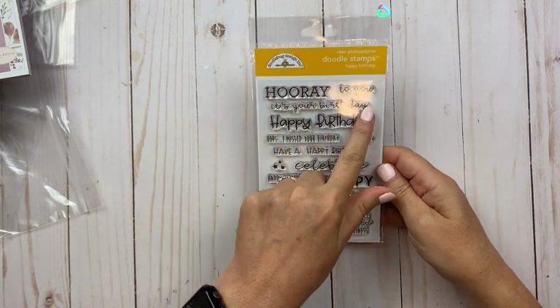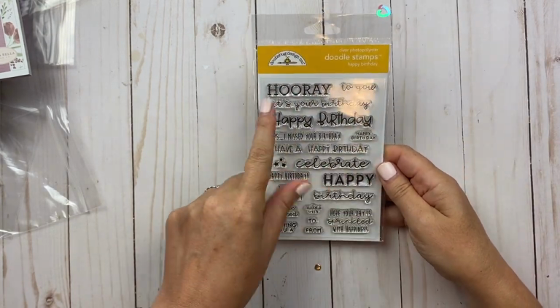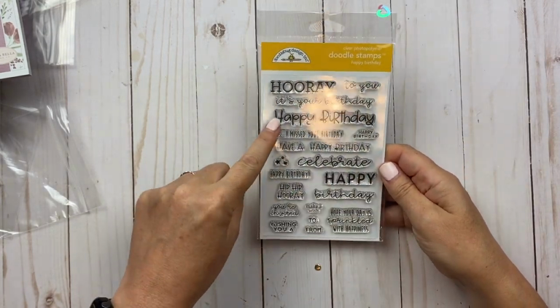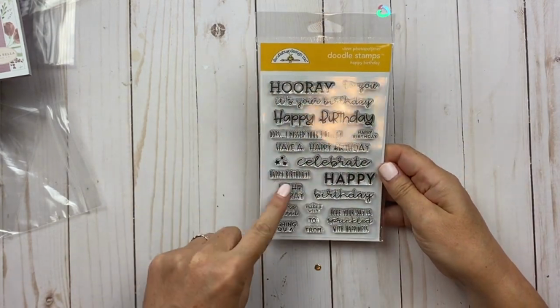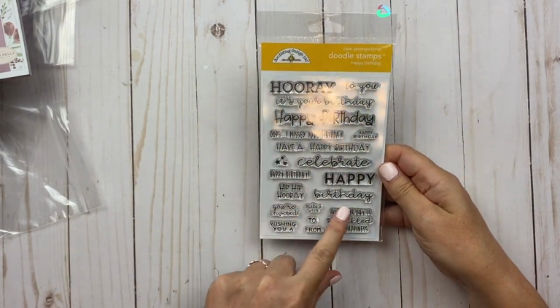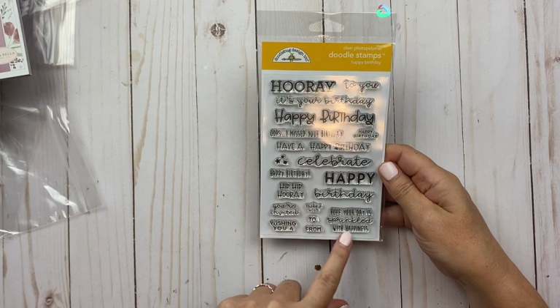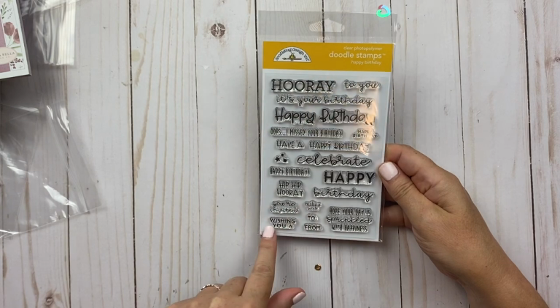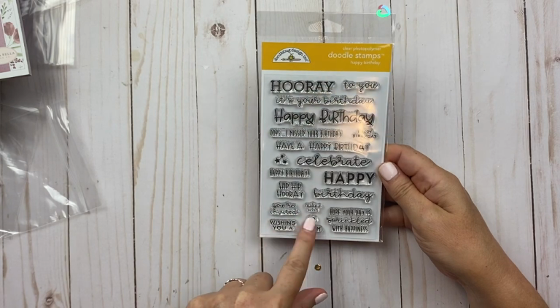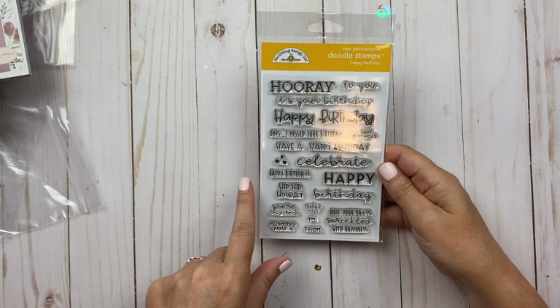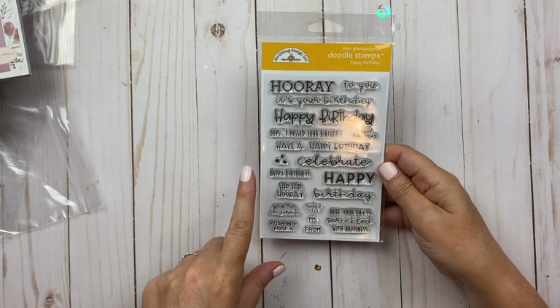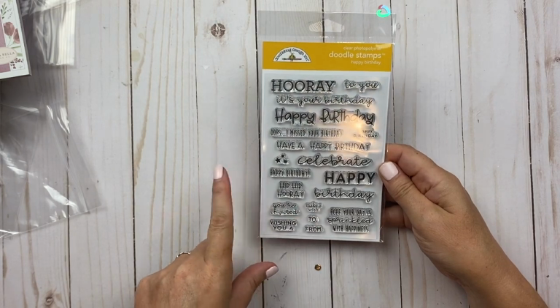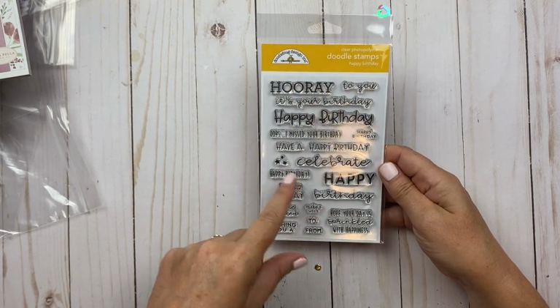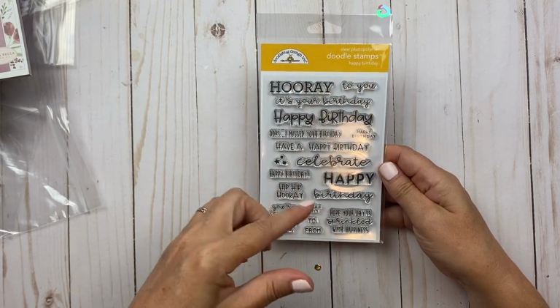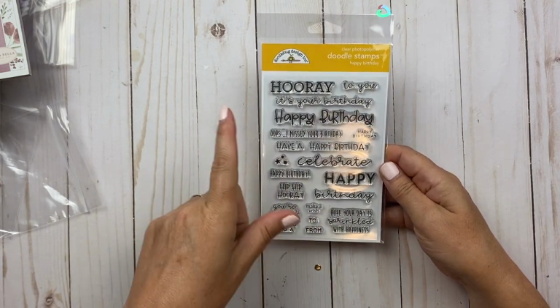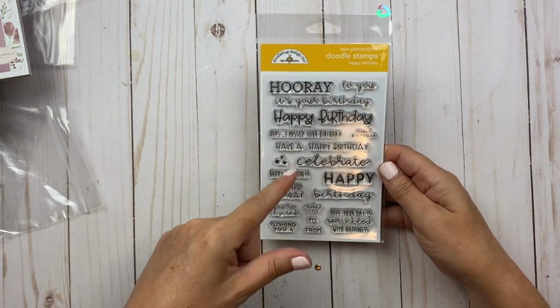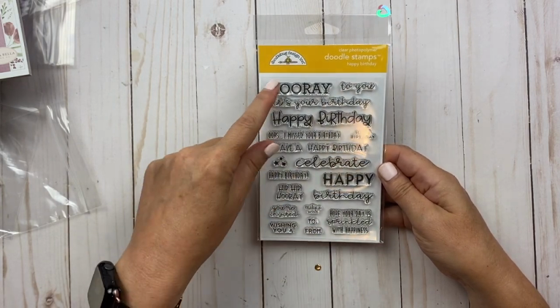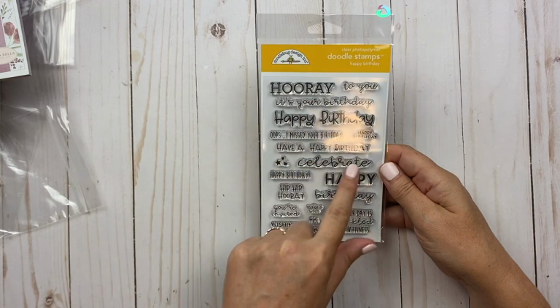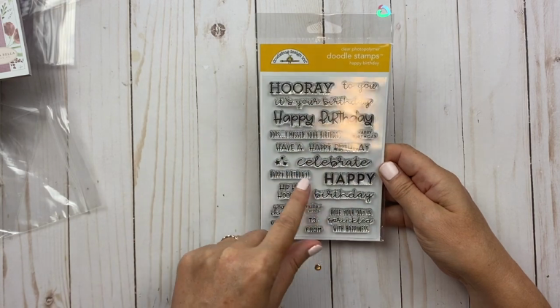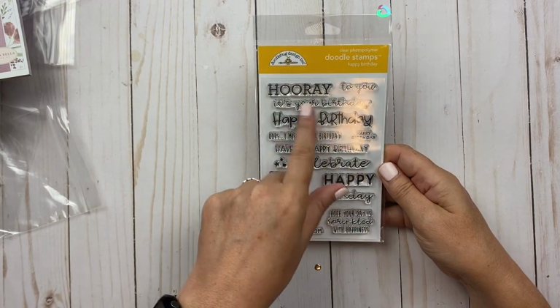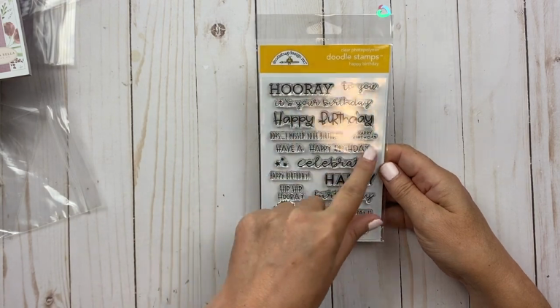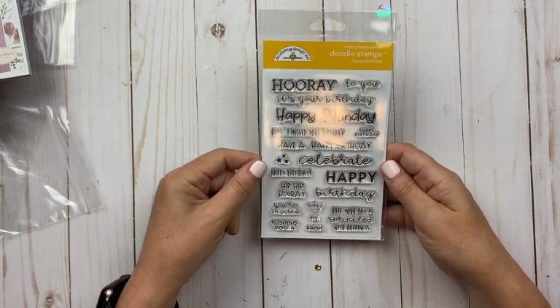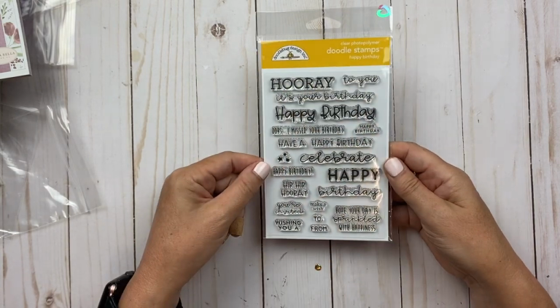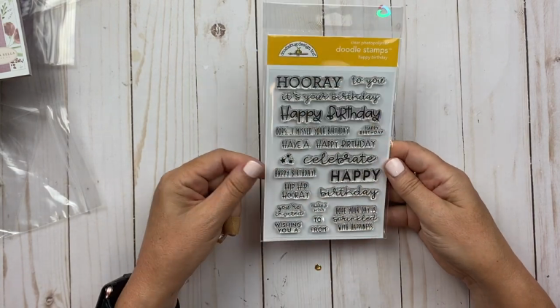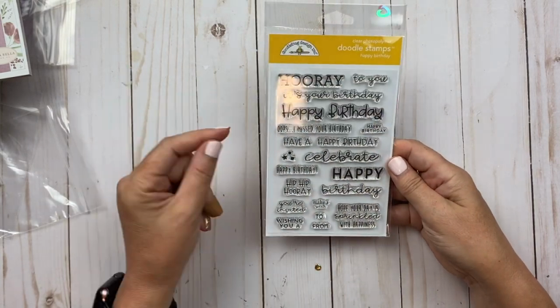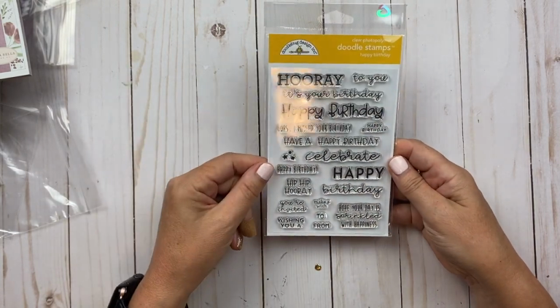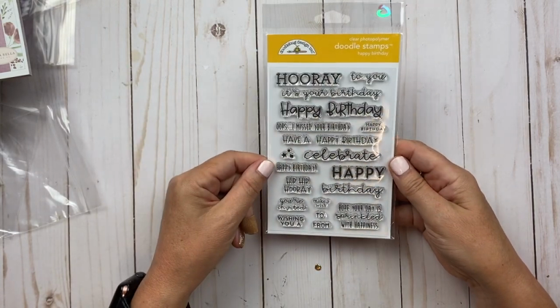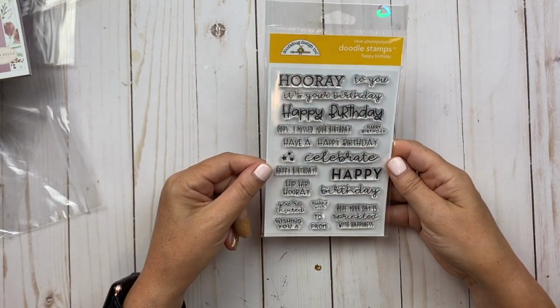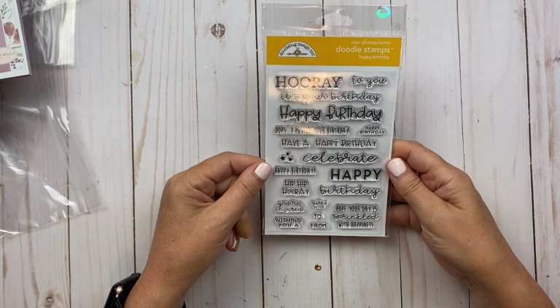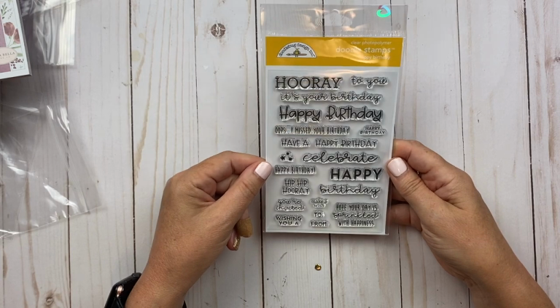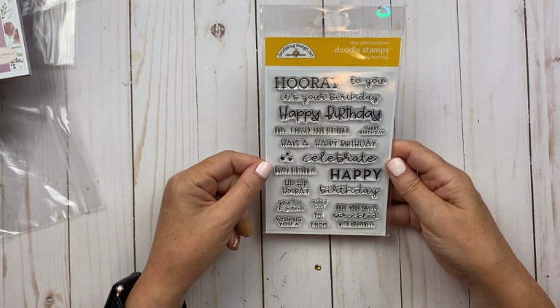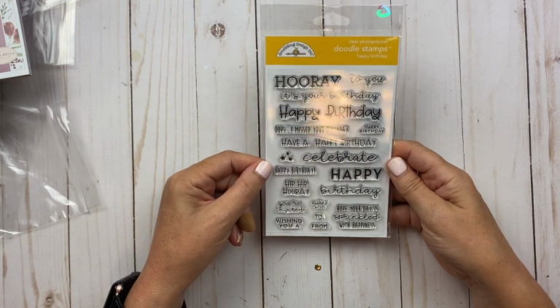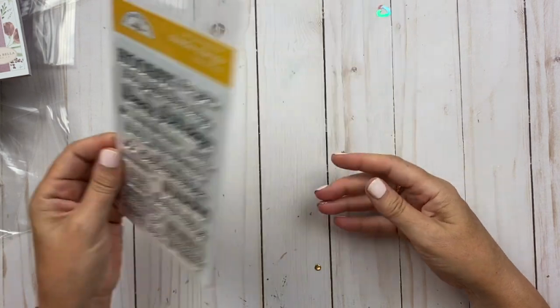Then I found a doodle stamp and I love the Hooray on it. It has different birthday sentiments — the one I have now only has a few birthday options, so I wanted to get a different variety of ways to say Happy Birthday for my cards. So I got that.